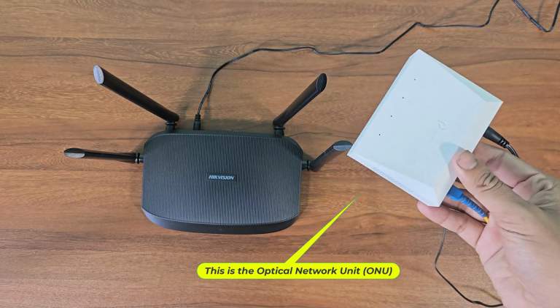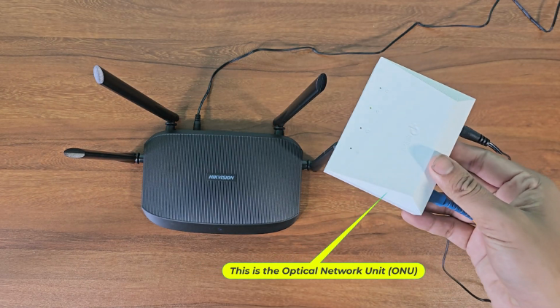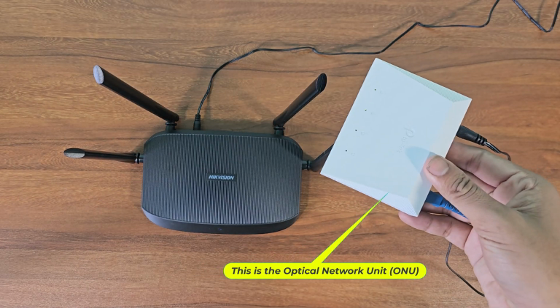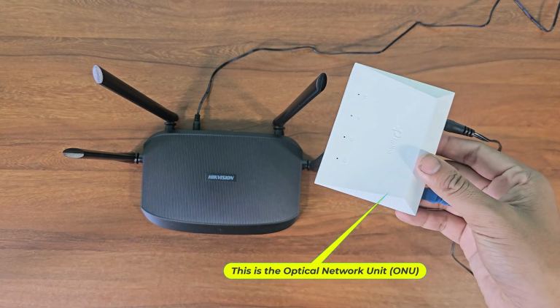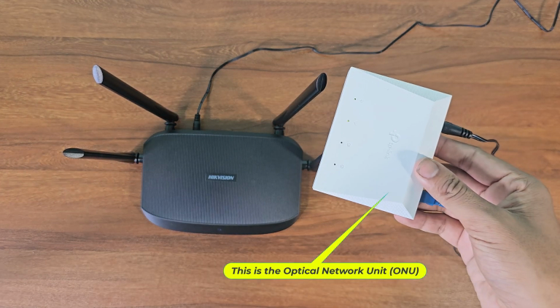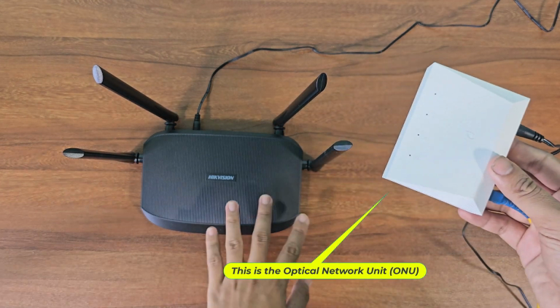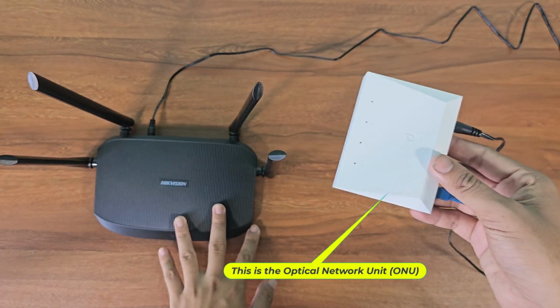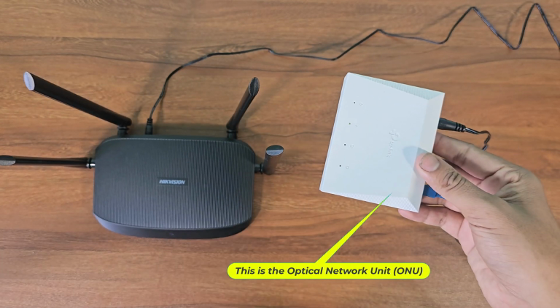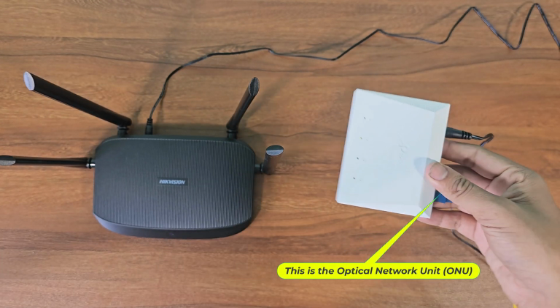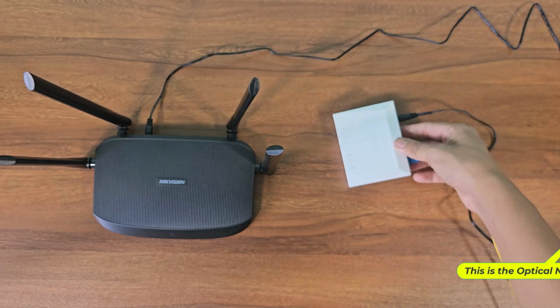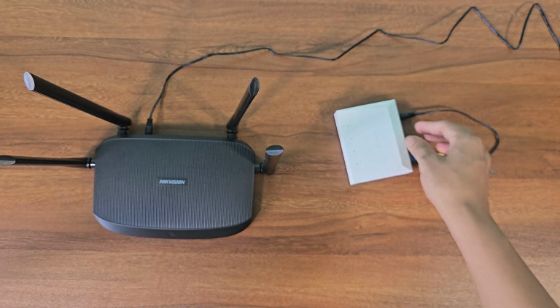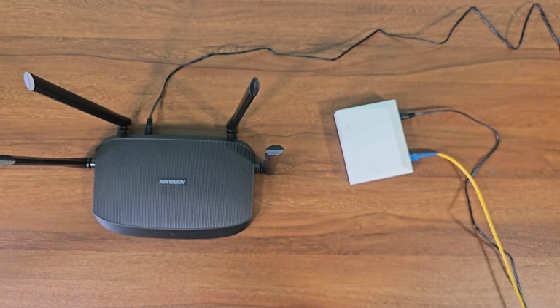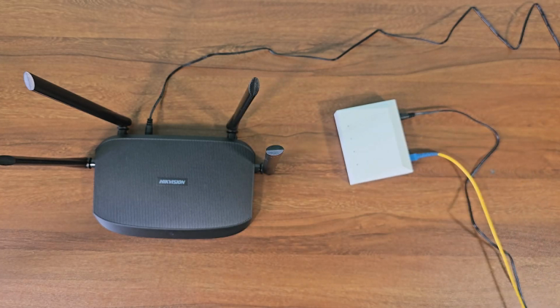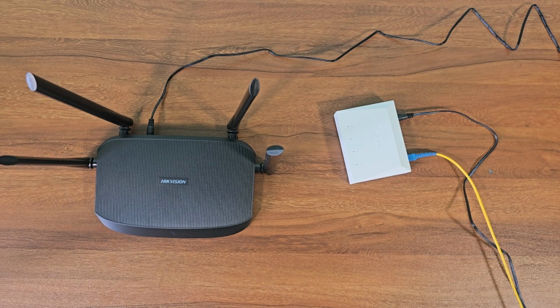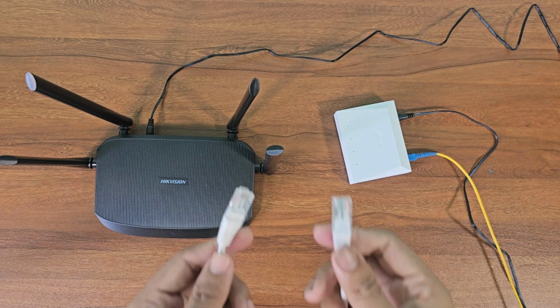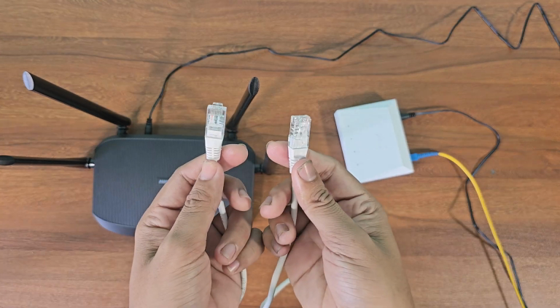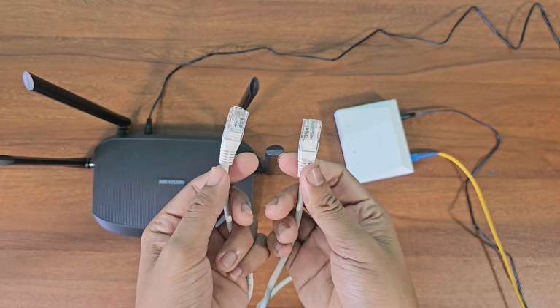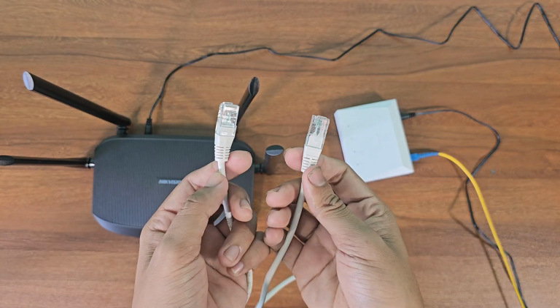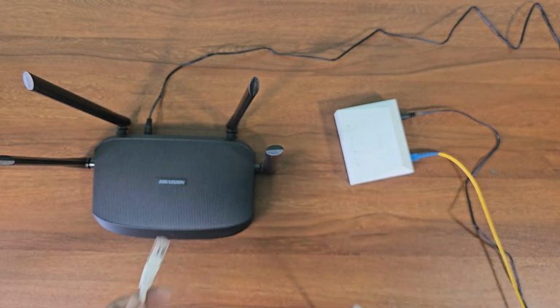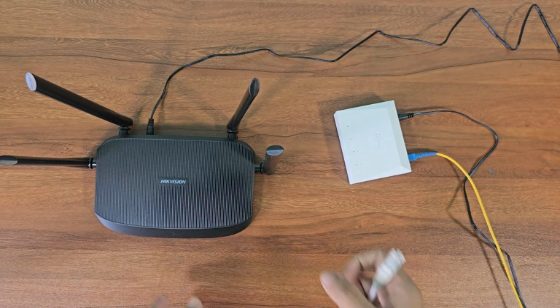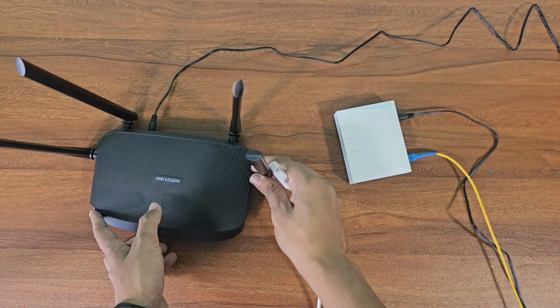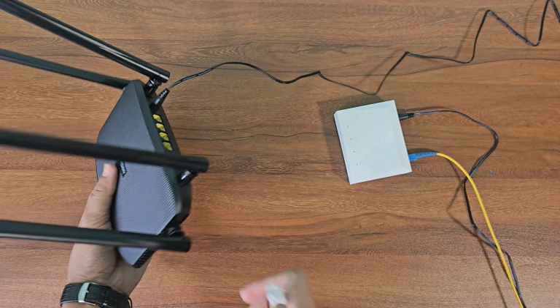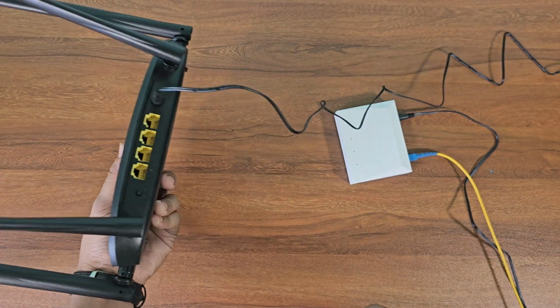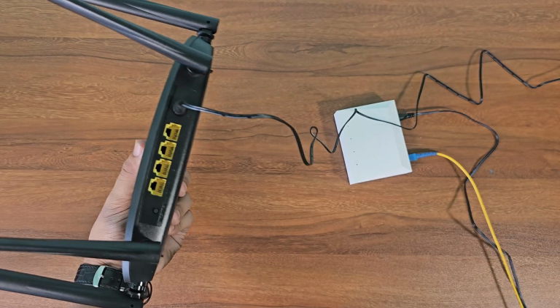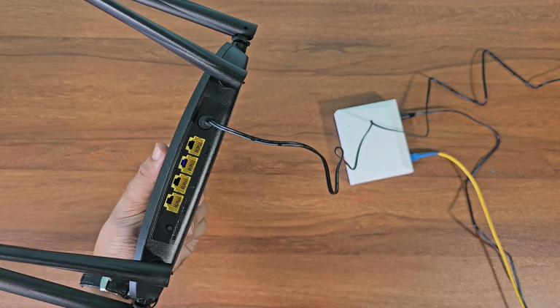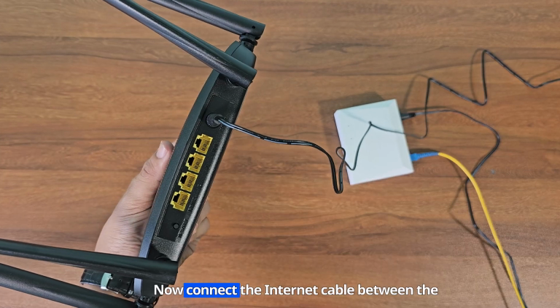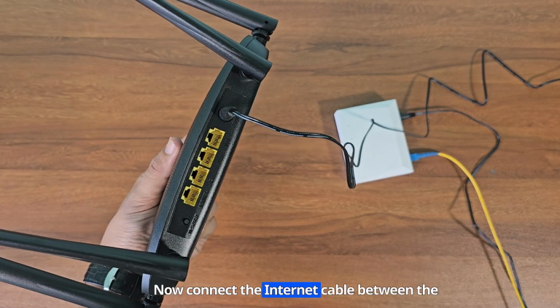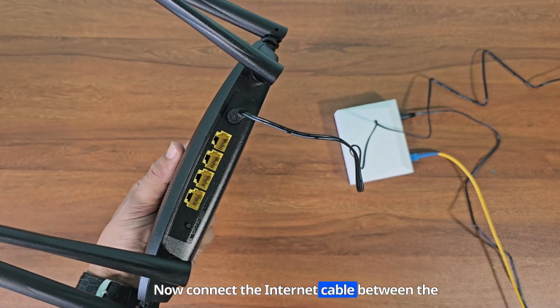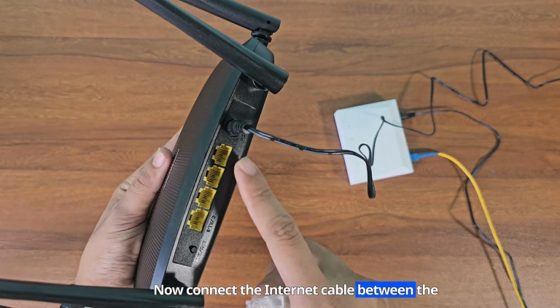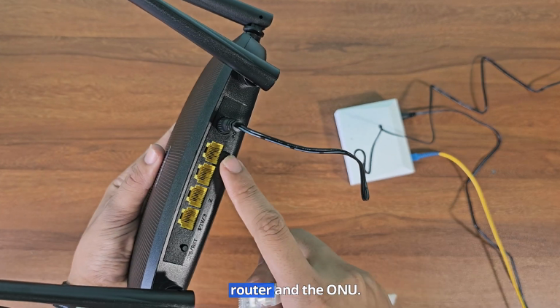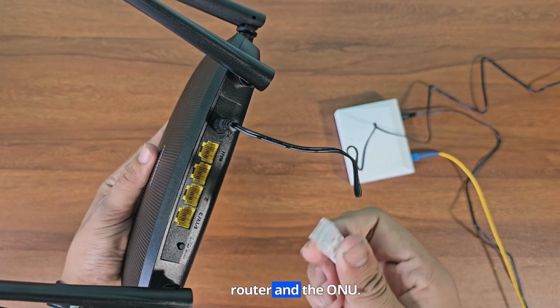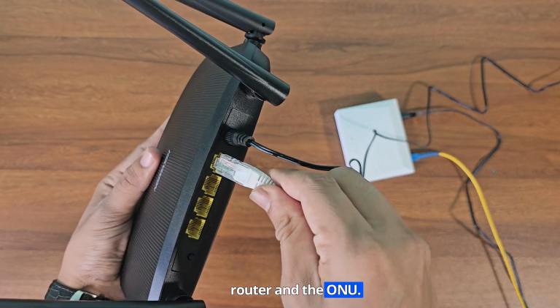This is the Optical Network Unit, ONU. Now connect the internet cable between the router and the ONU.